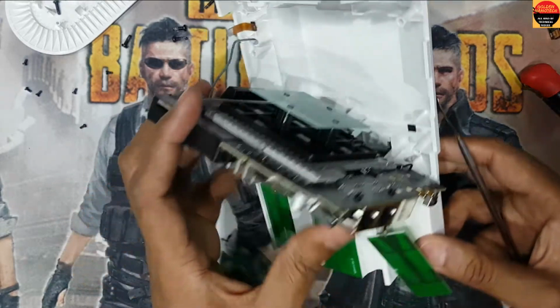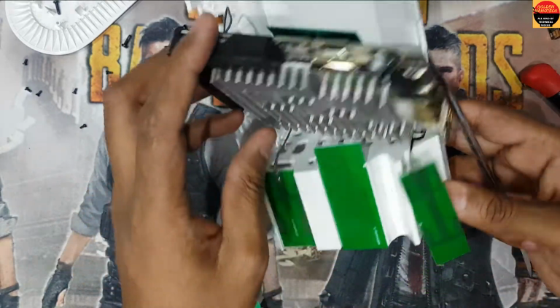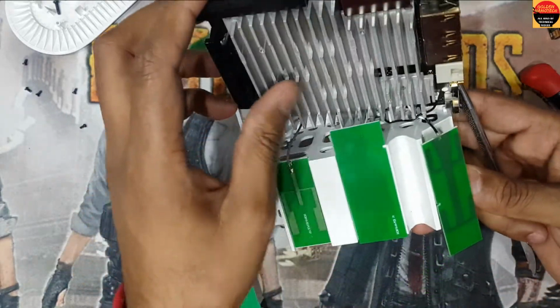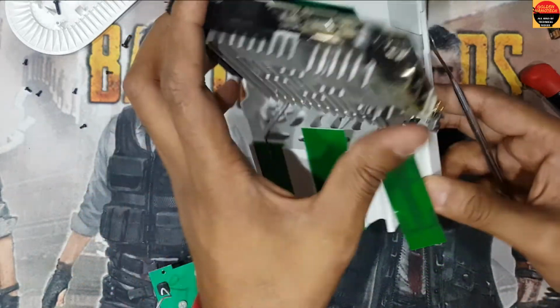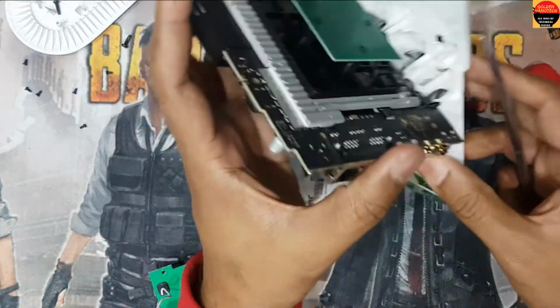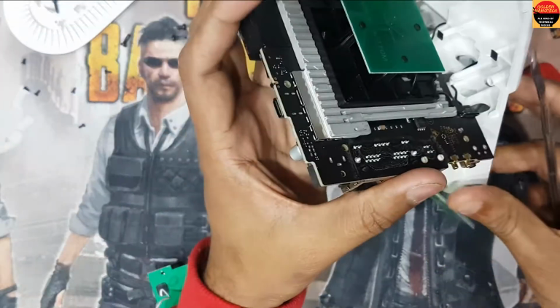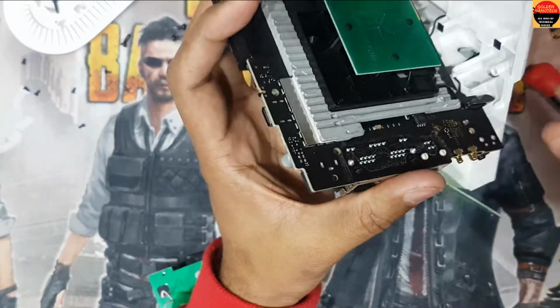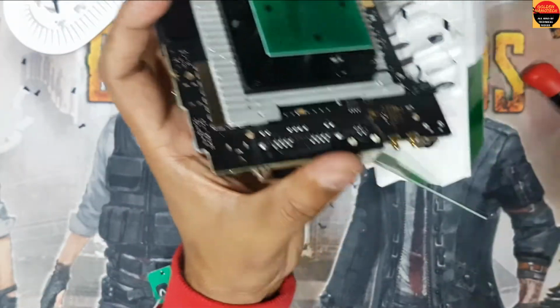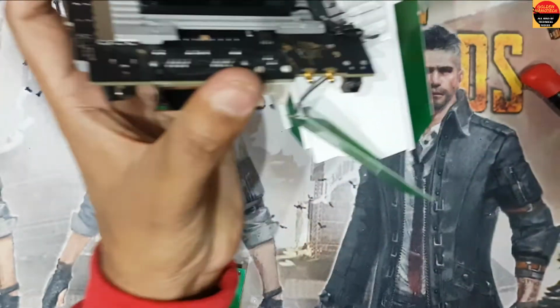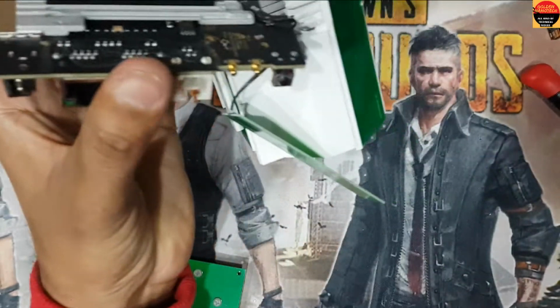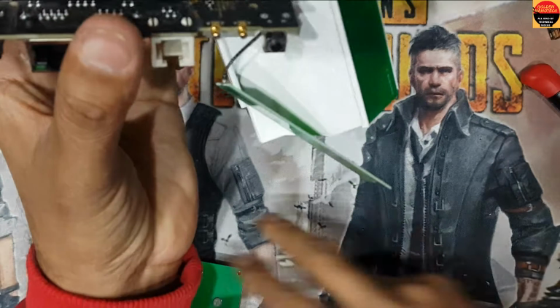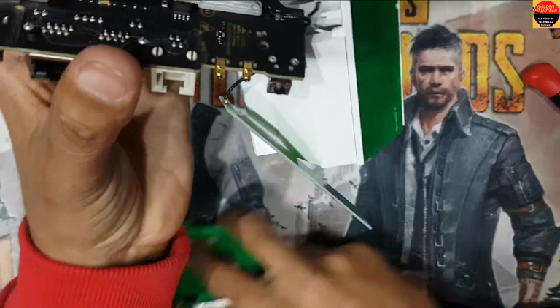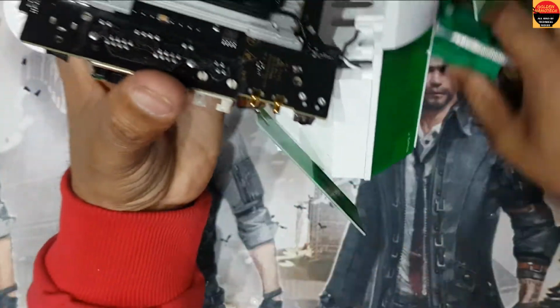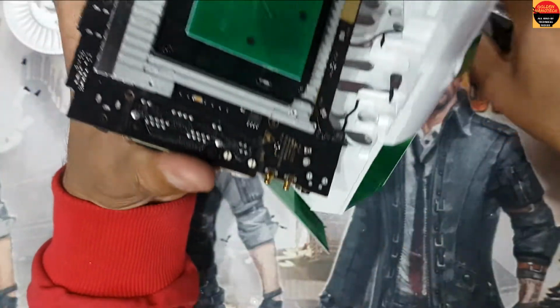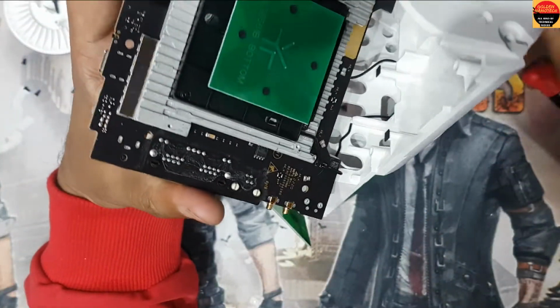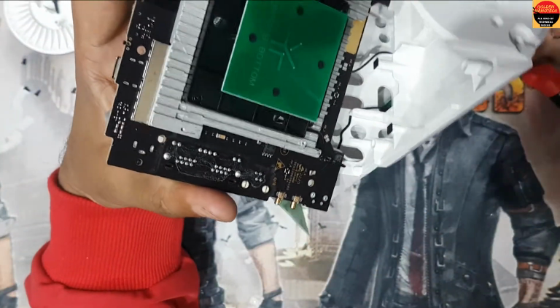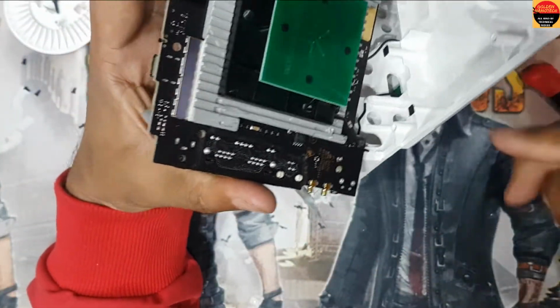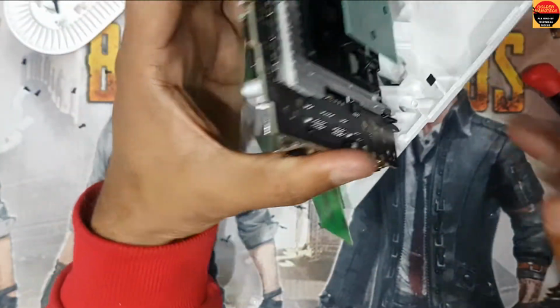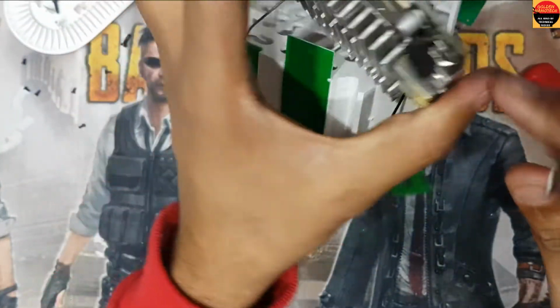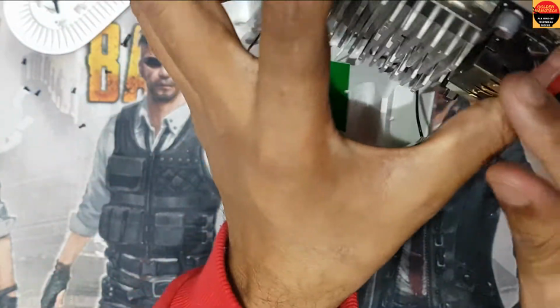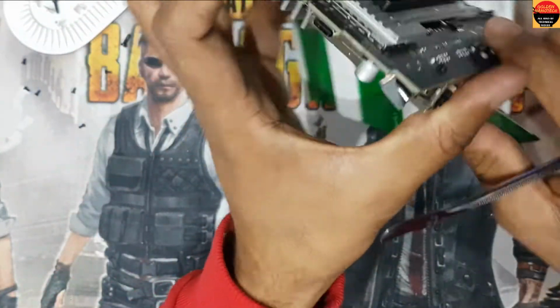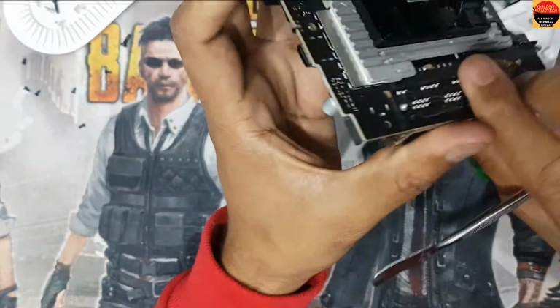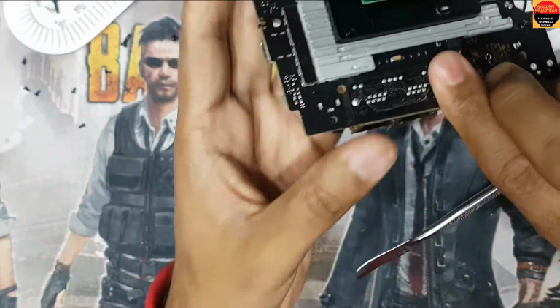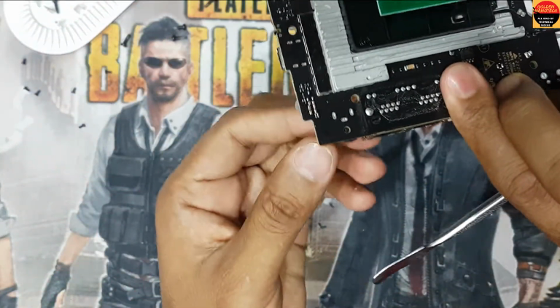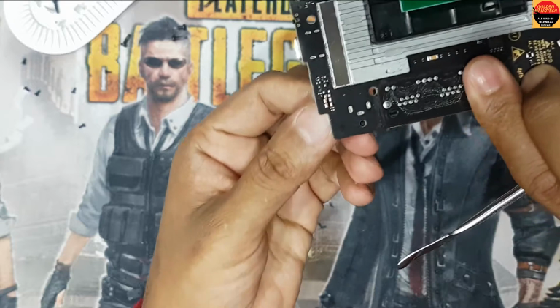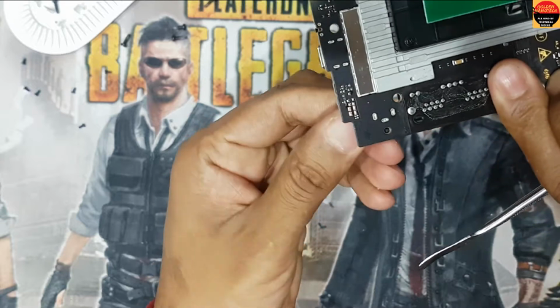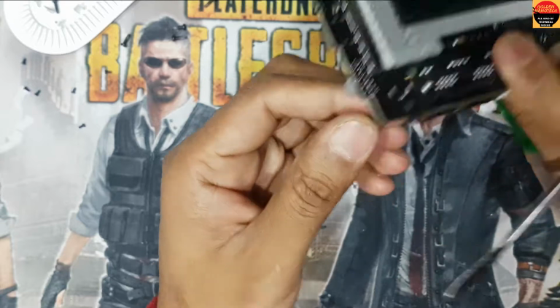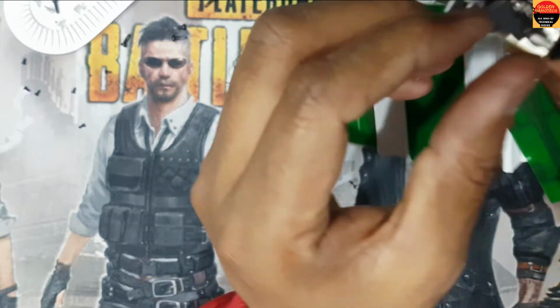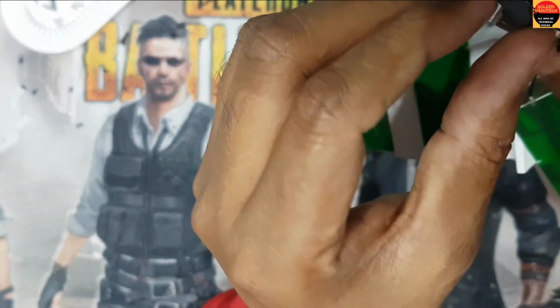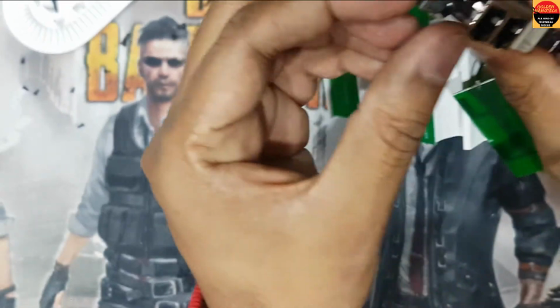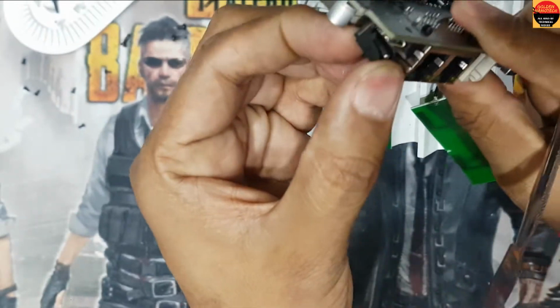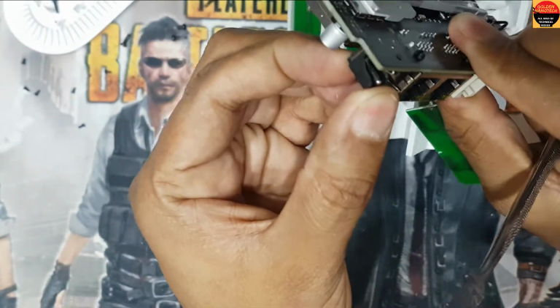Guys, you can see here is the device. Now I just remove this charging socket and you can see it is broken.